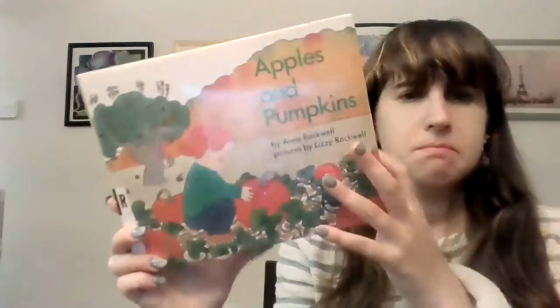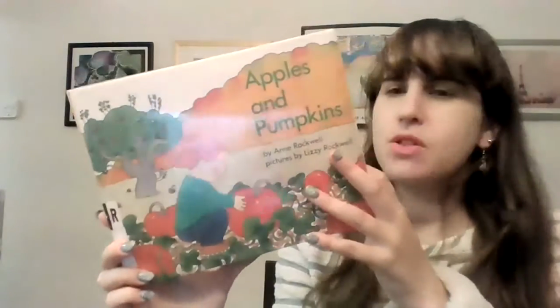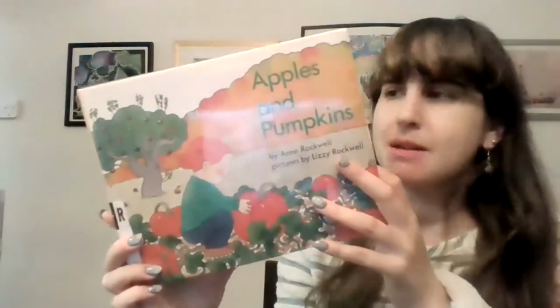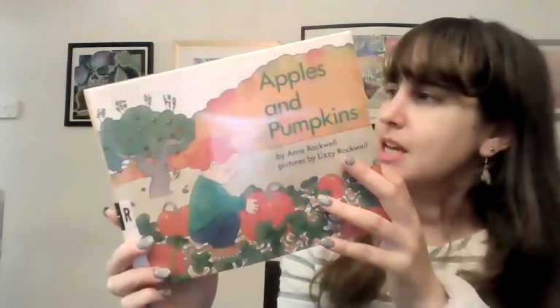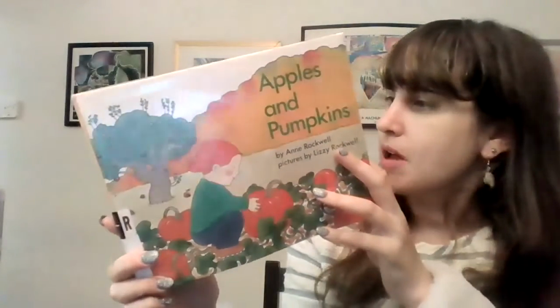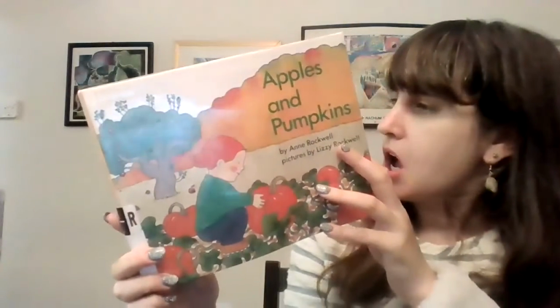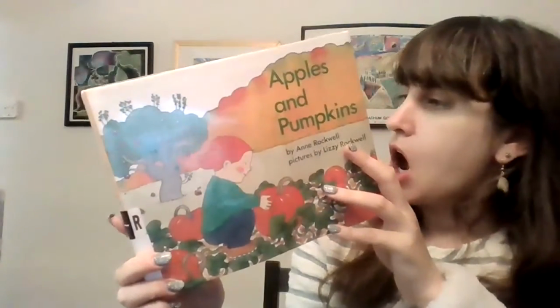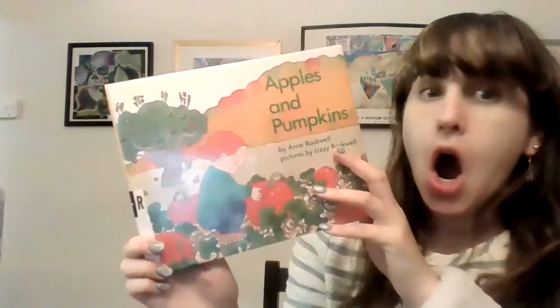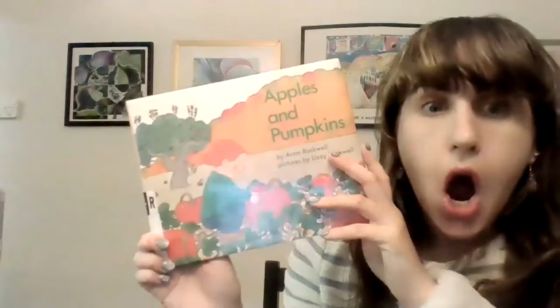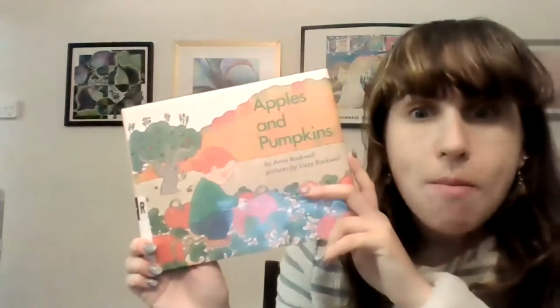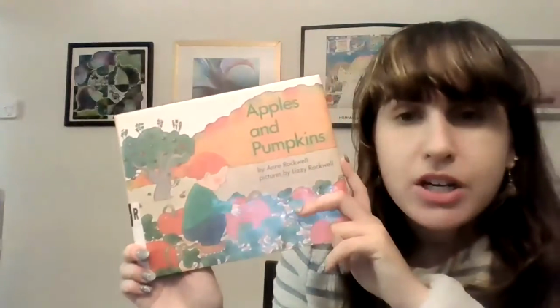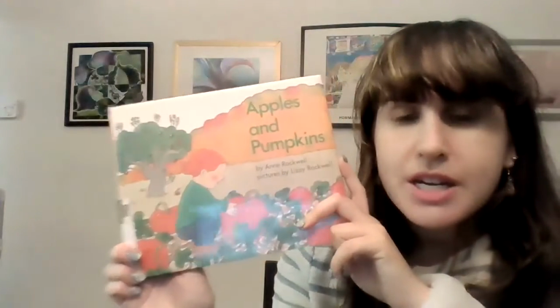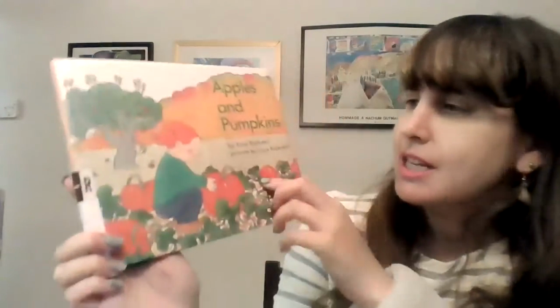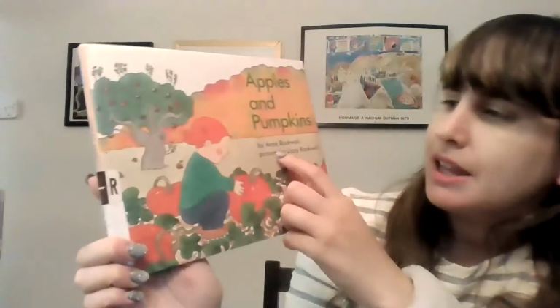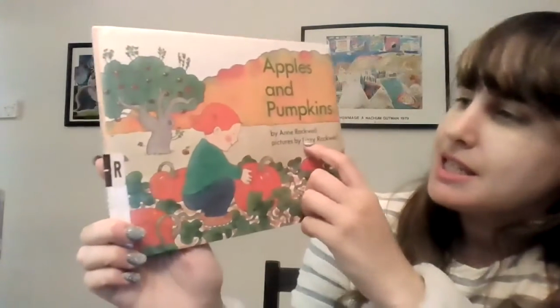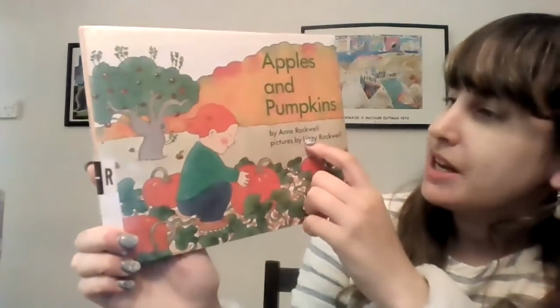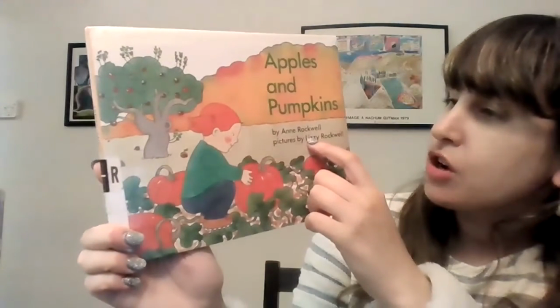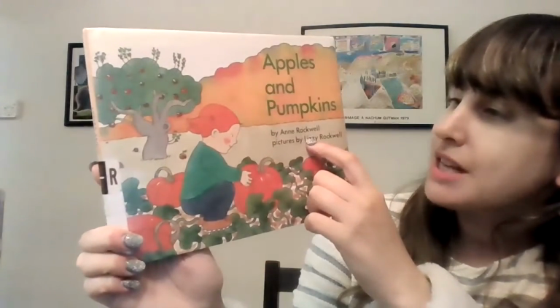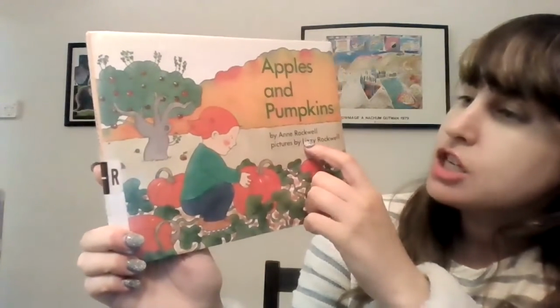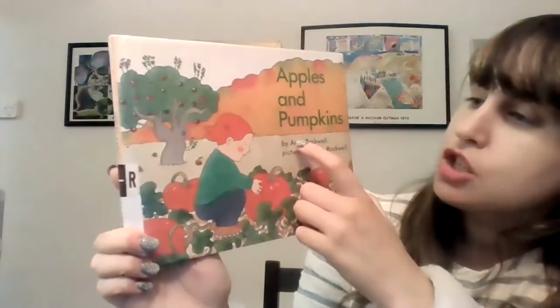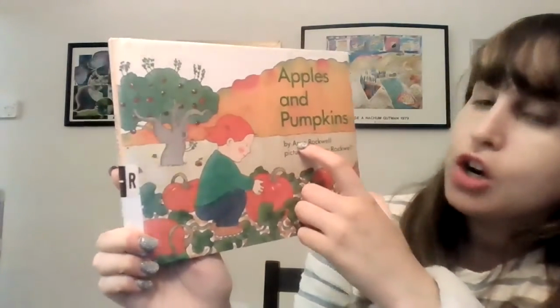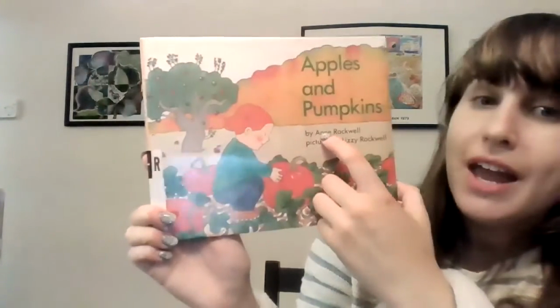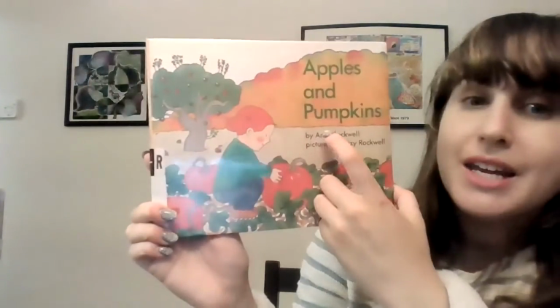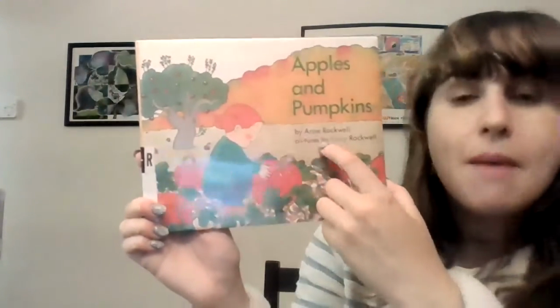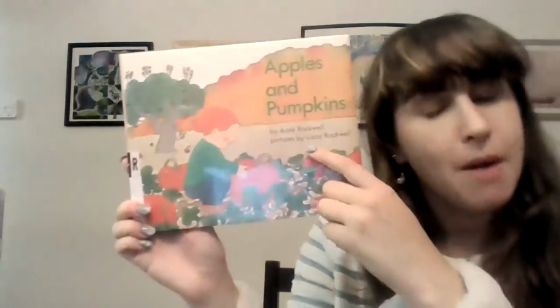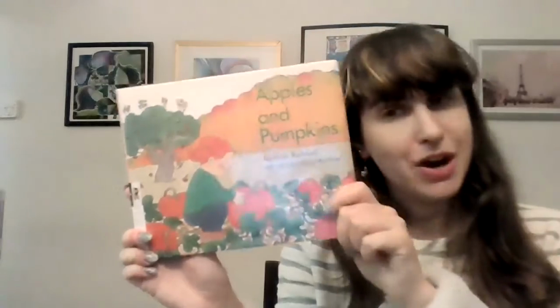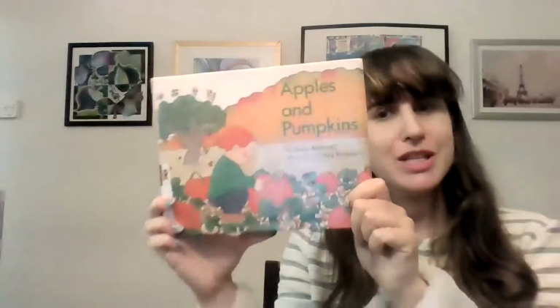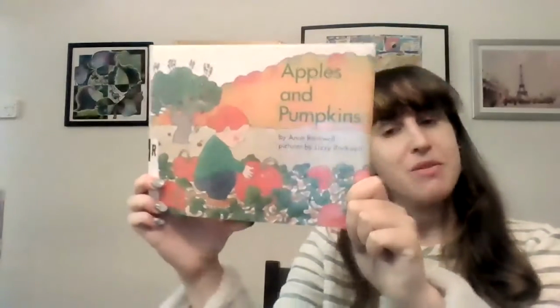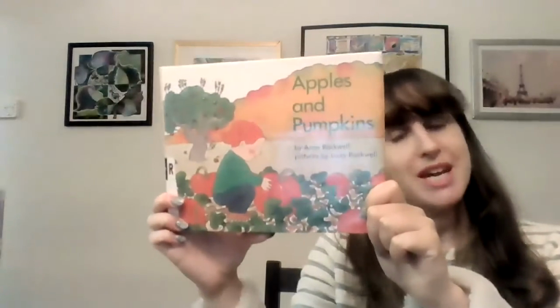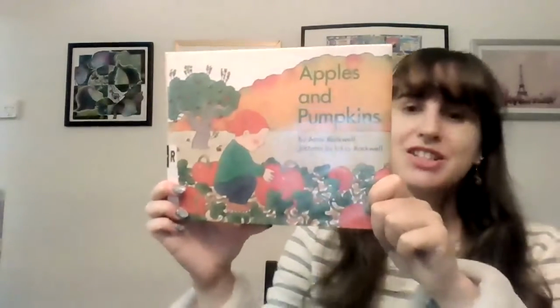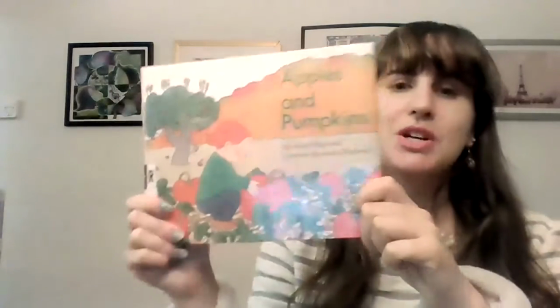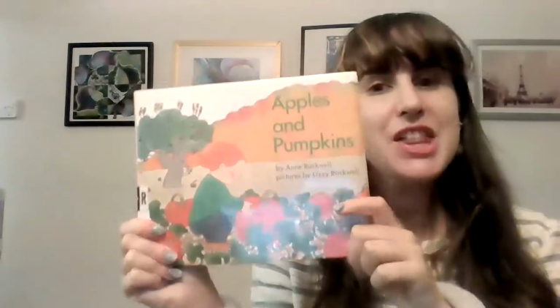They both have the same last name. Lizzie, the illustrator, is actually the daughter of Anne. It's a mom and daughter team that wrote and illustrated this book together.